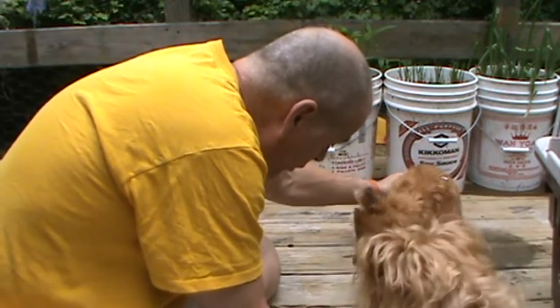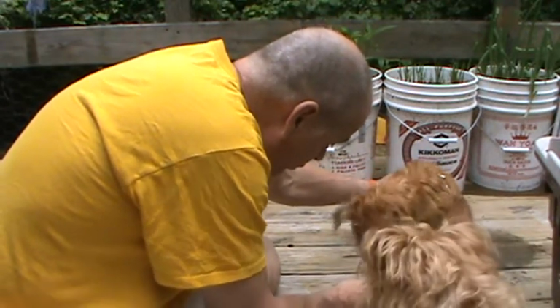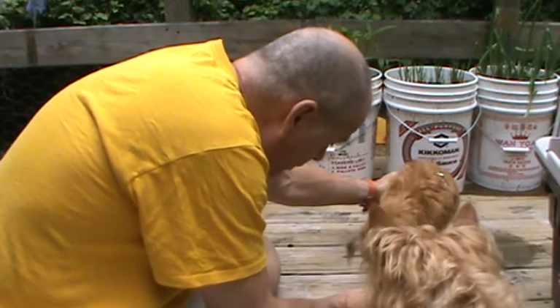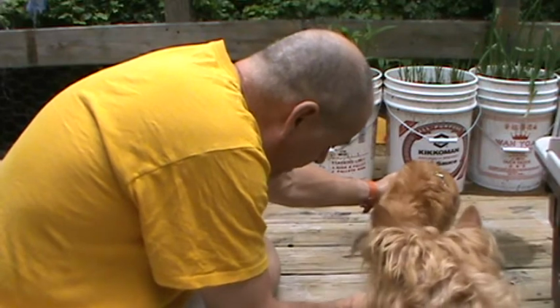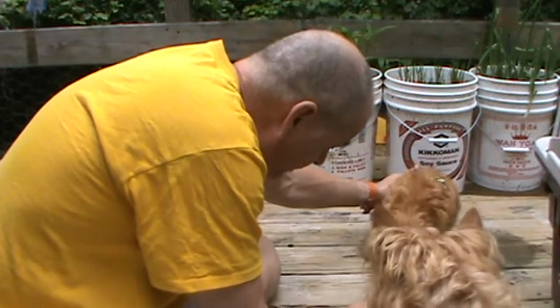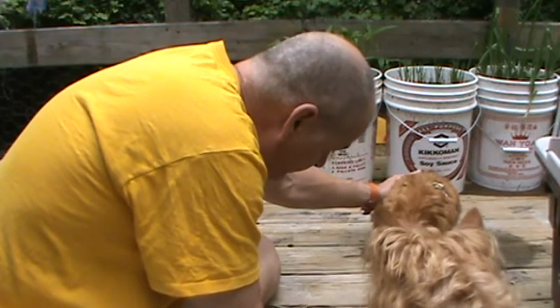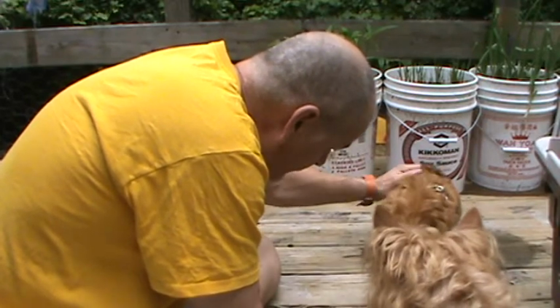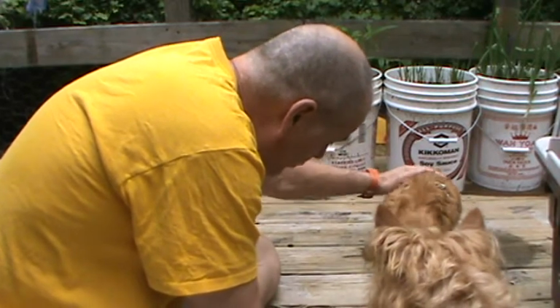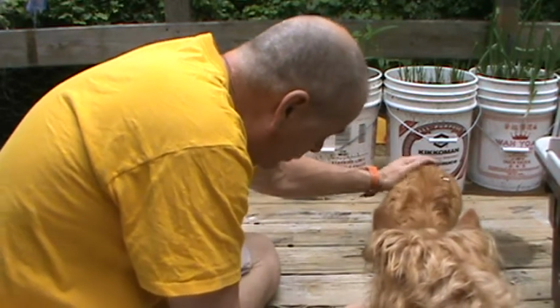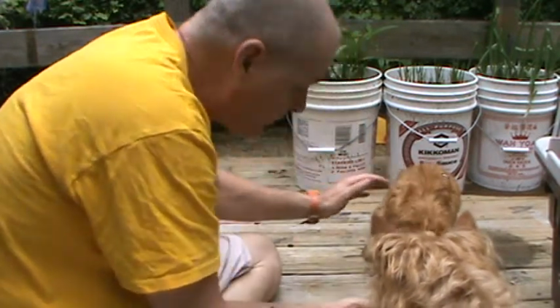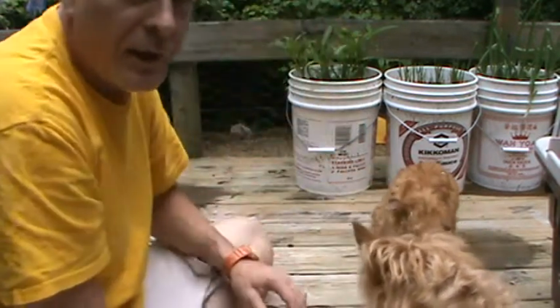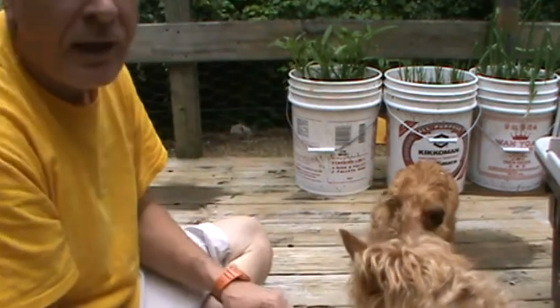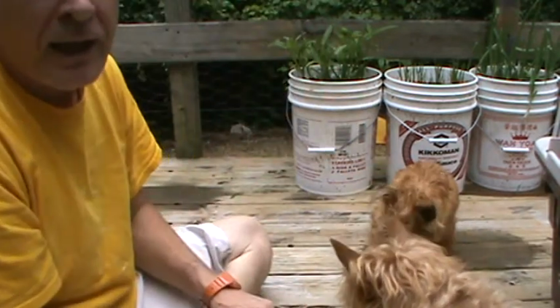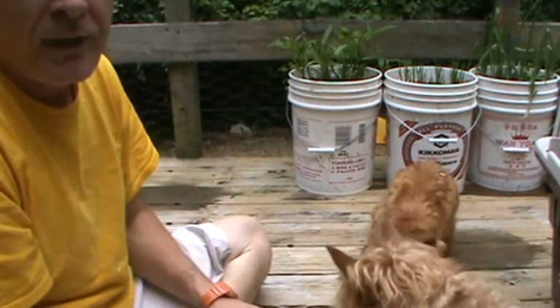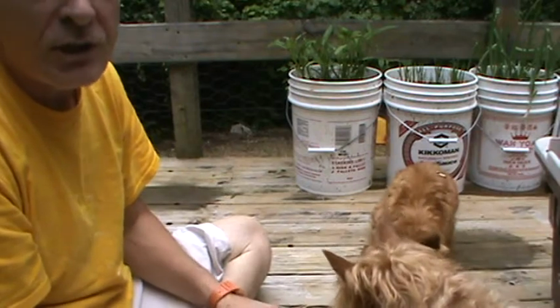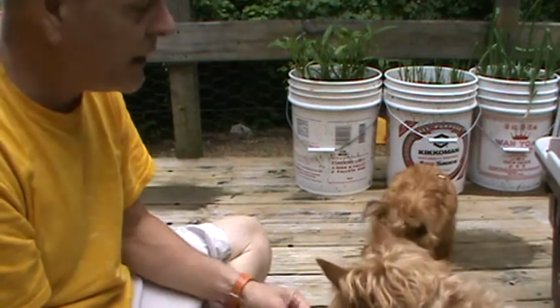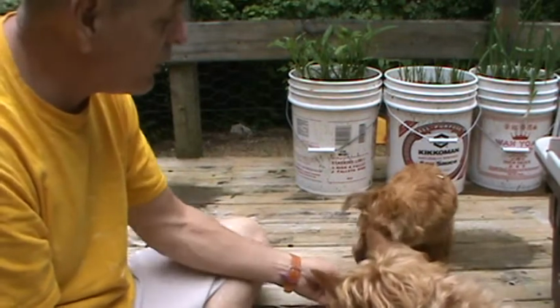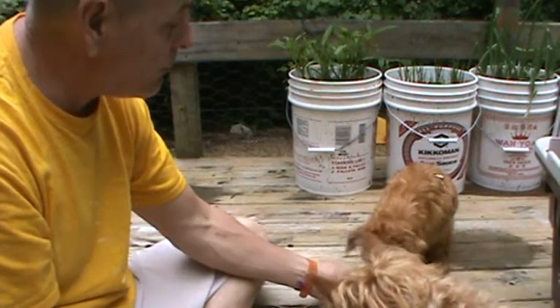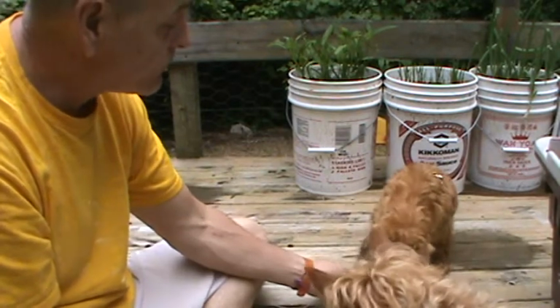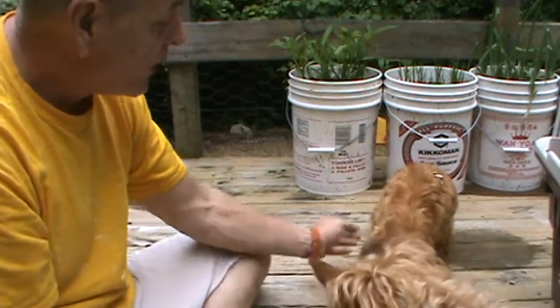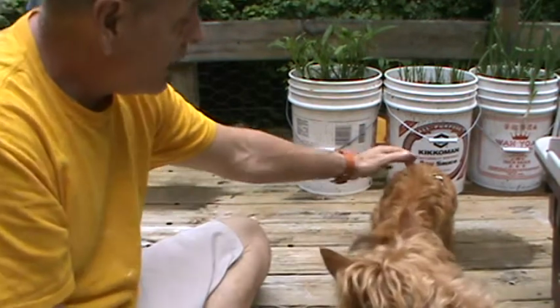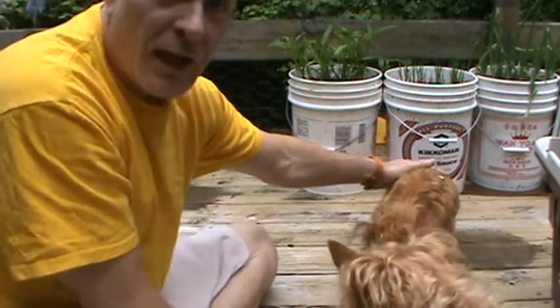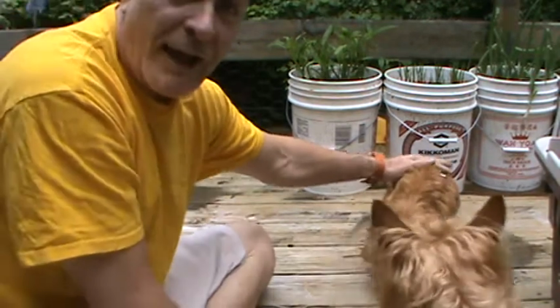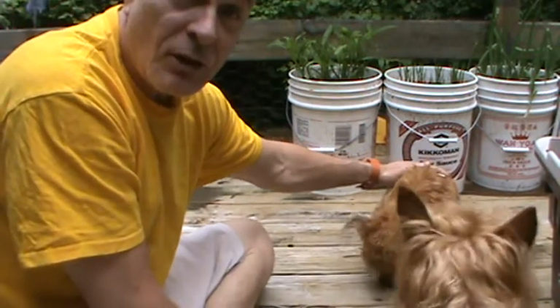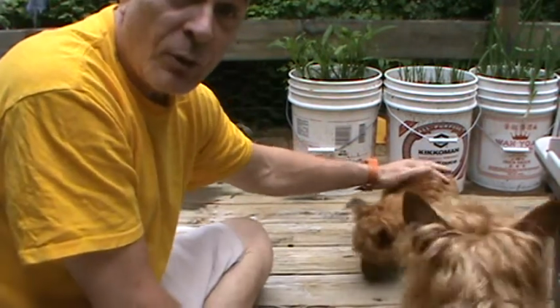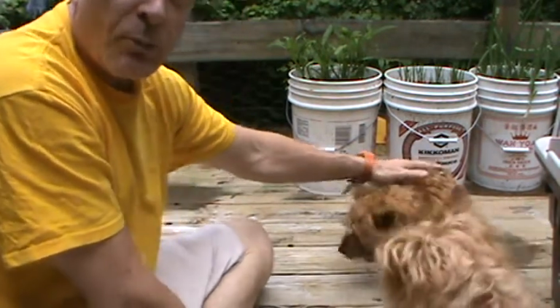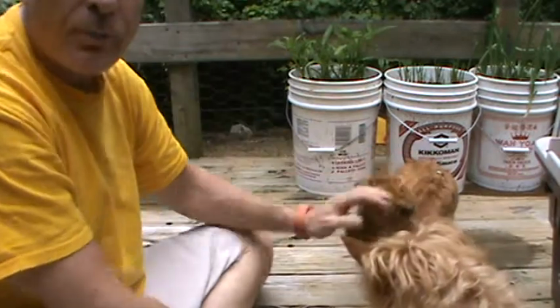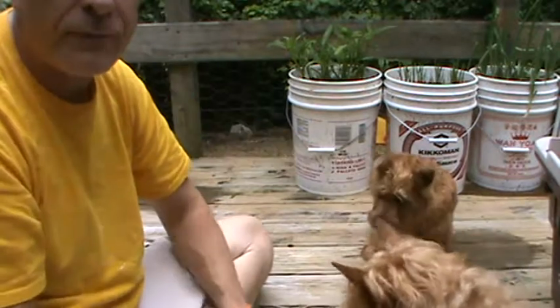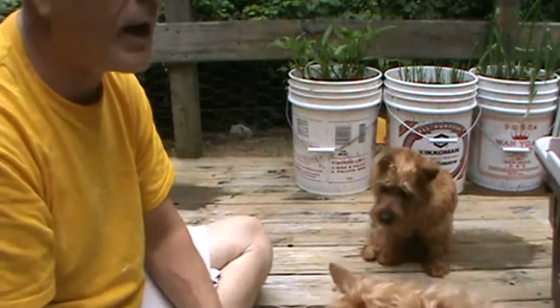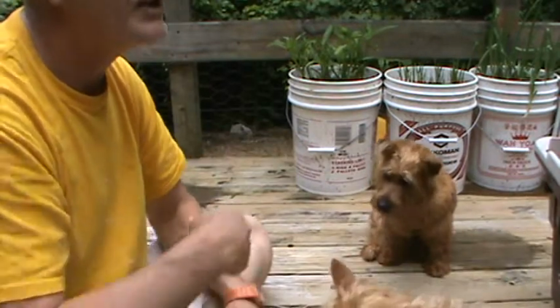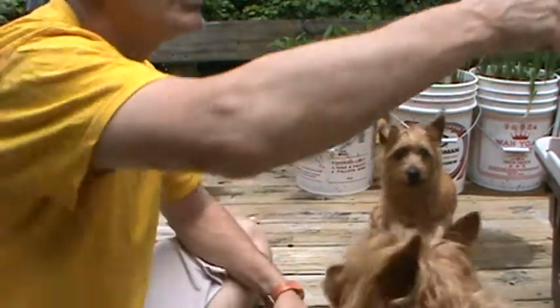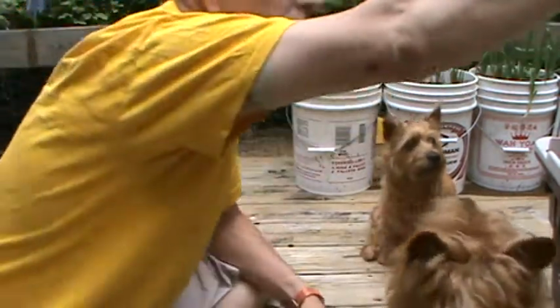Oh, good girl! Come on, here it is. Good girl. And even if she doesn't quite get to the ground — if she kind of flattens out a little without bringing her butt off the ground — it's a good start.